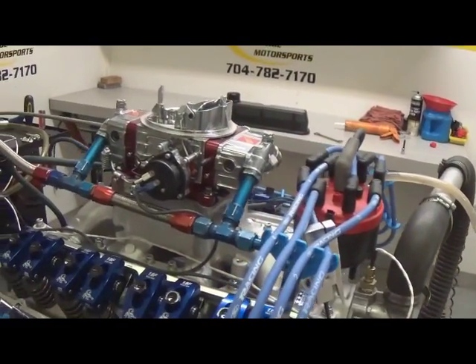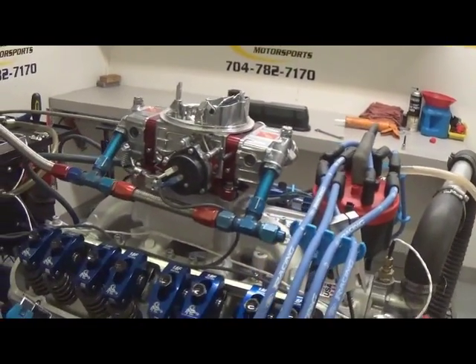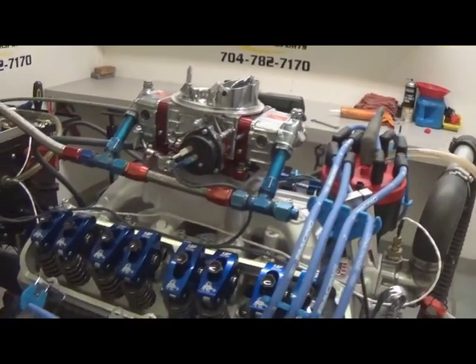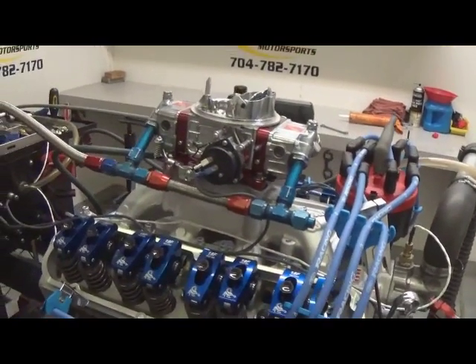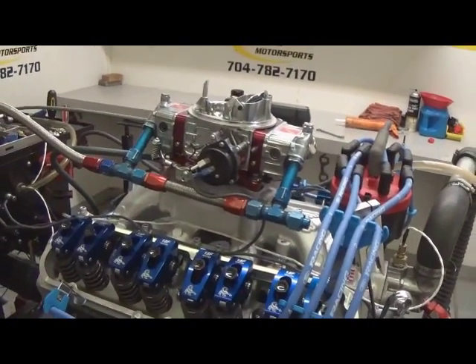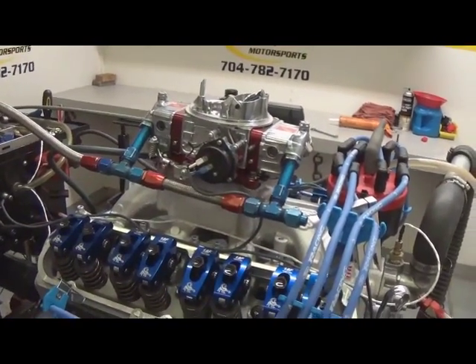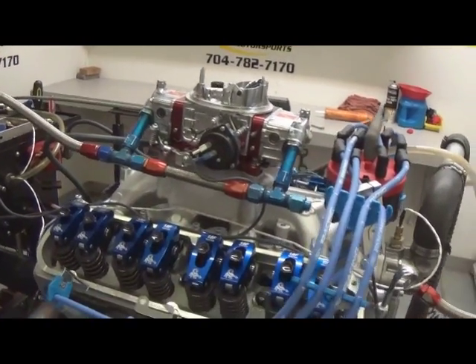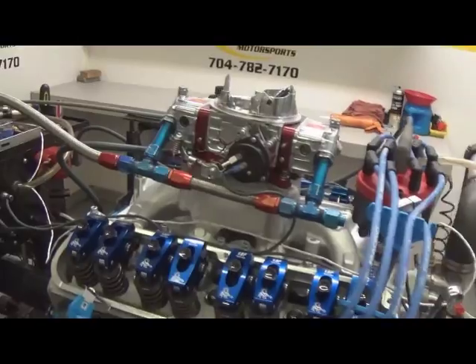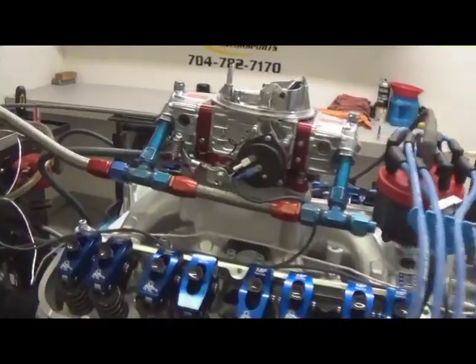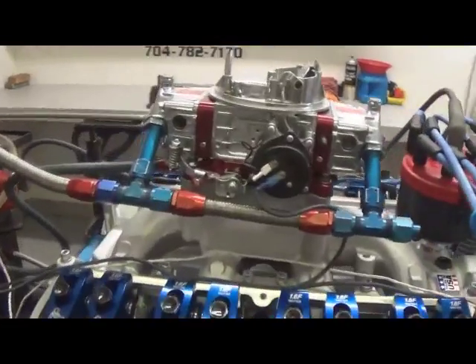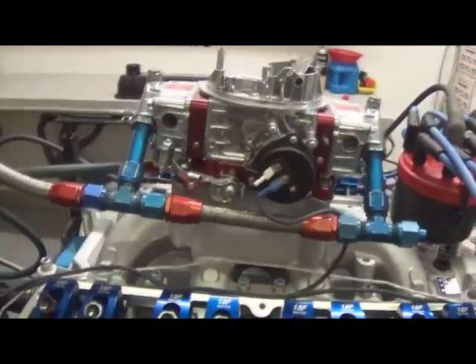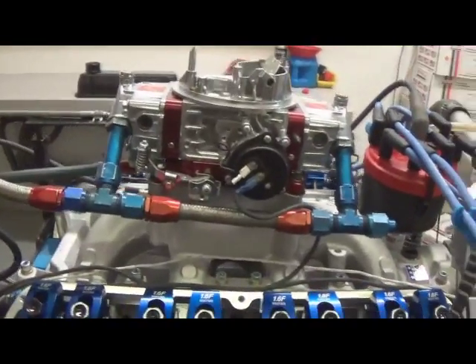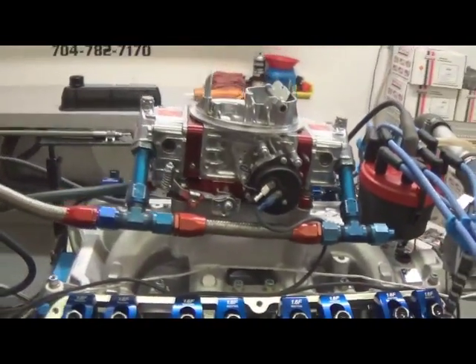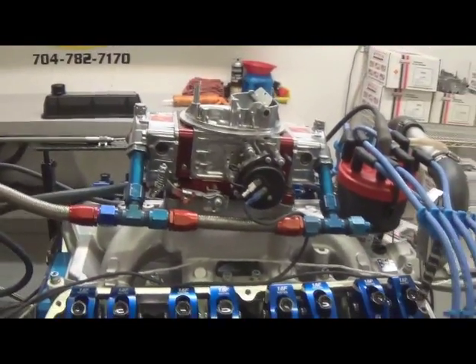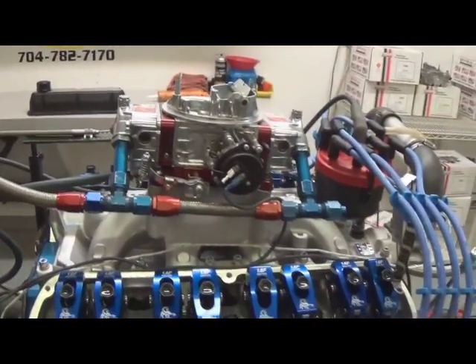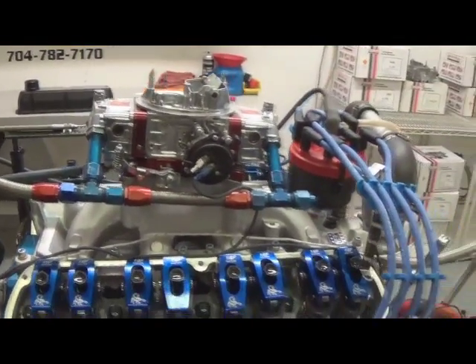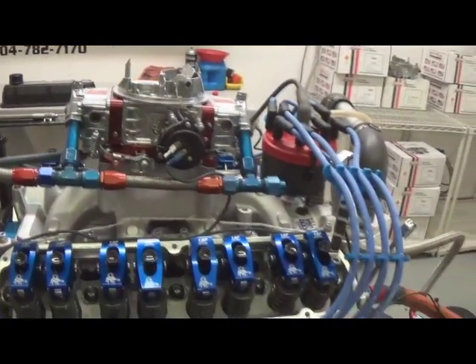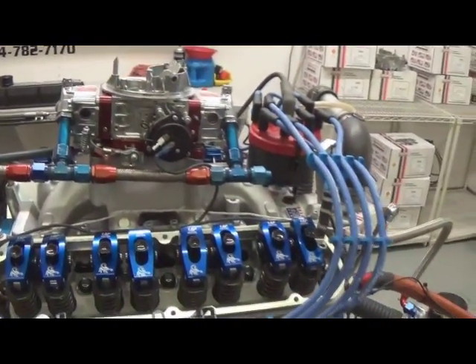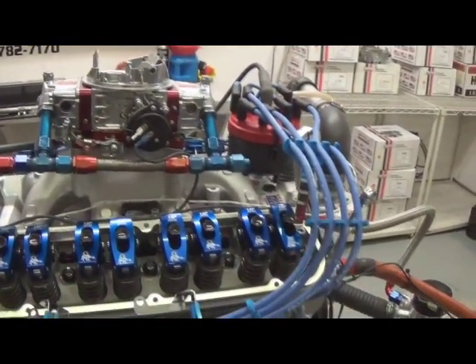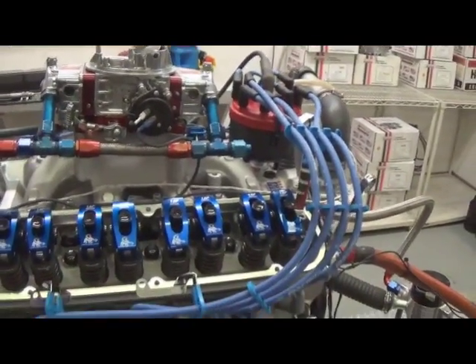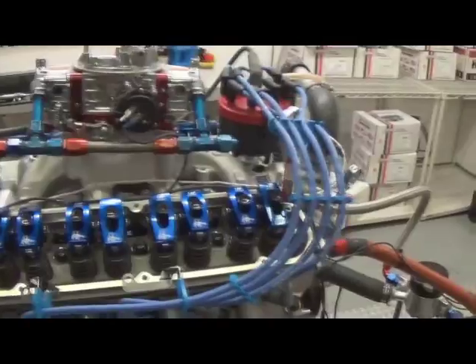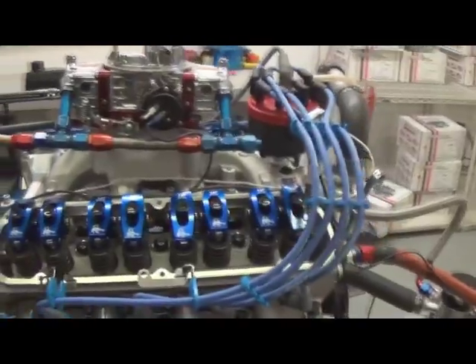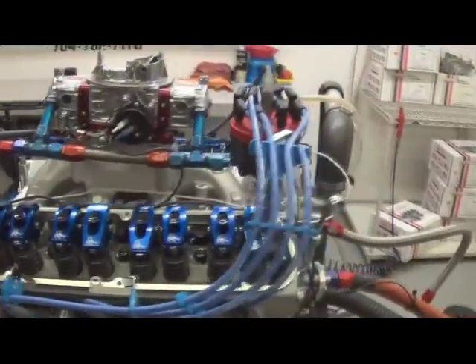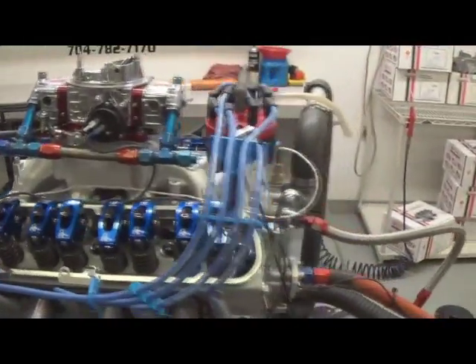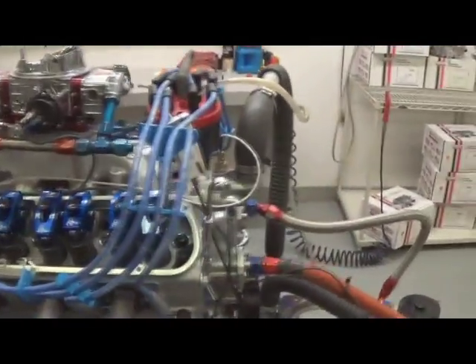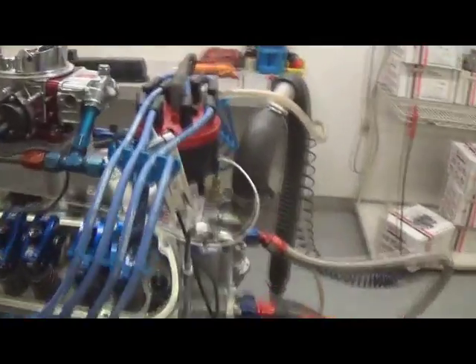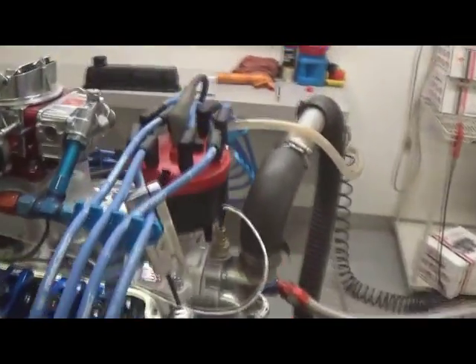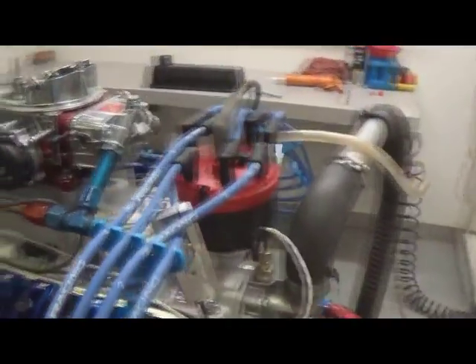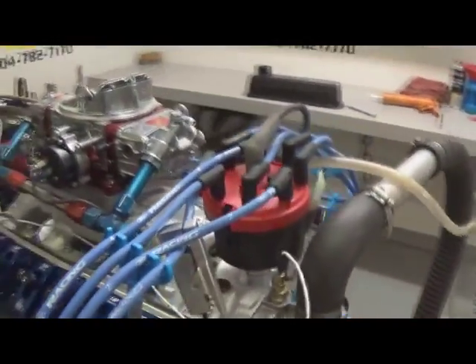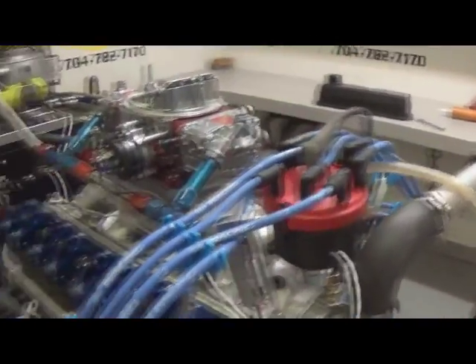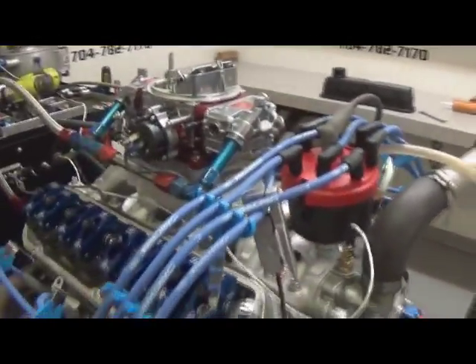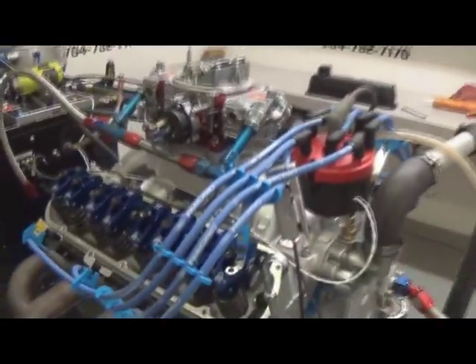We also recommend putting an O2 sensor in it so you can adjust for your exhaust, air cleaner, things of that nature inside the car. We'll button her back up and do more dyno pulls.